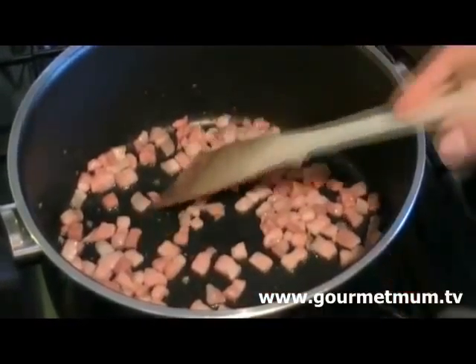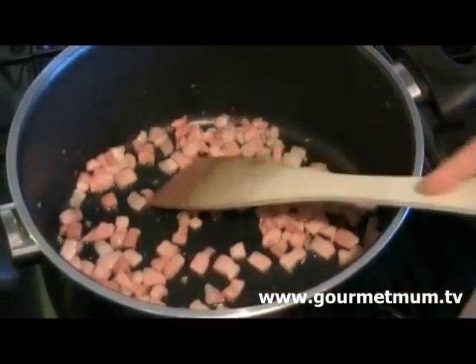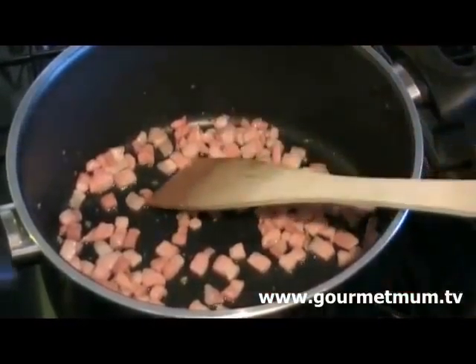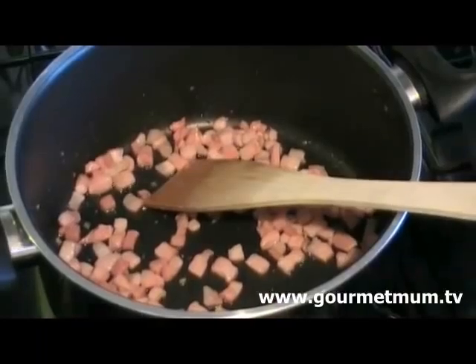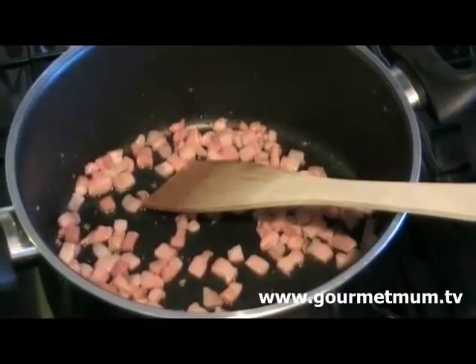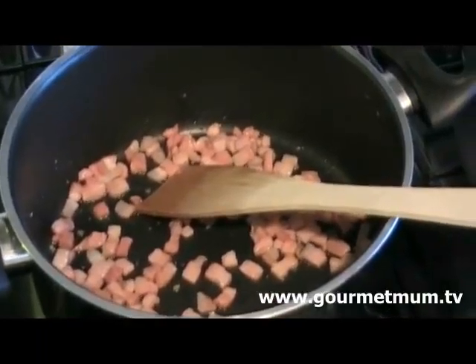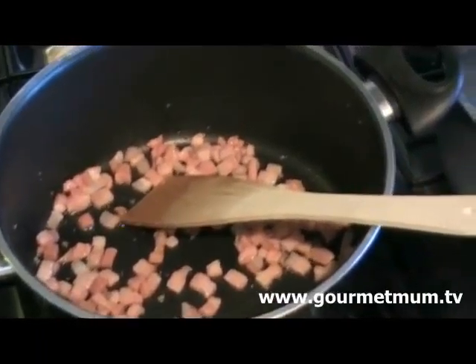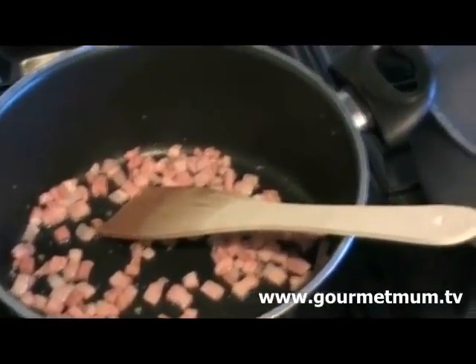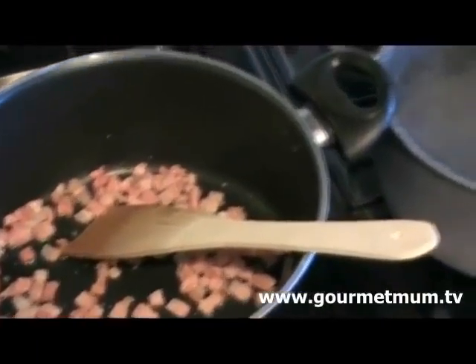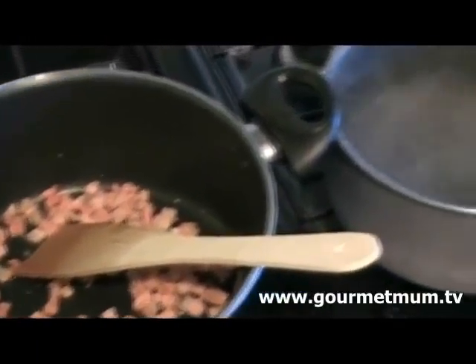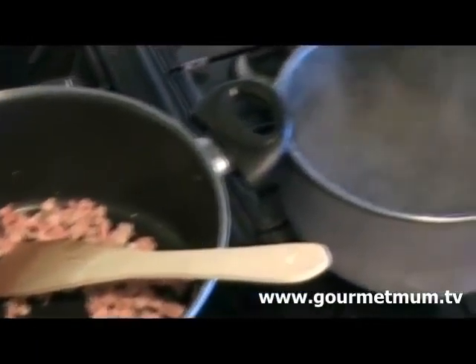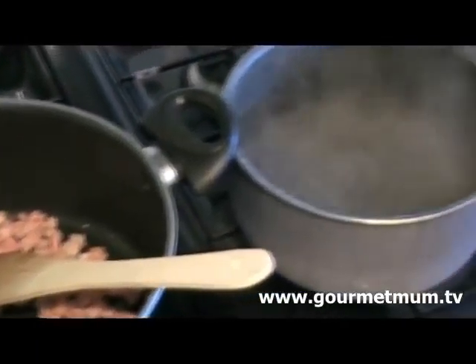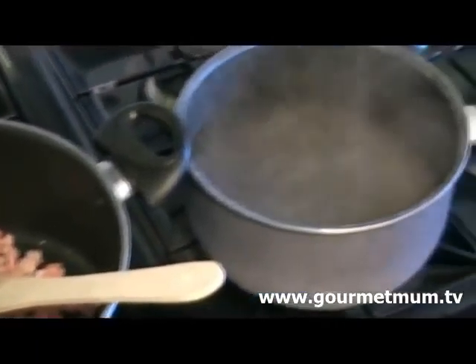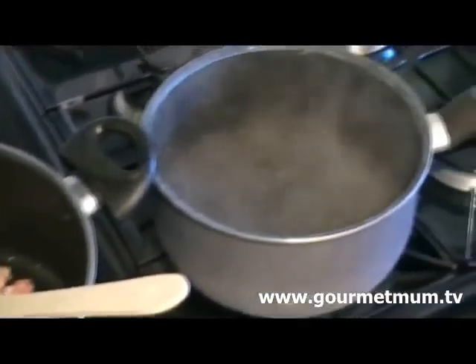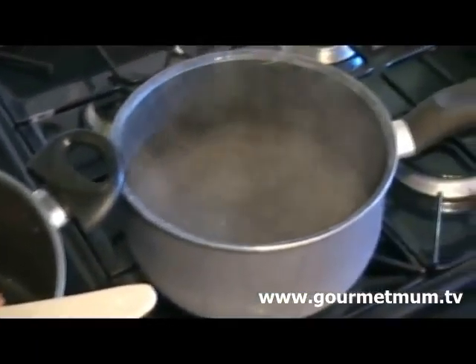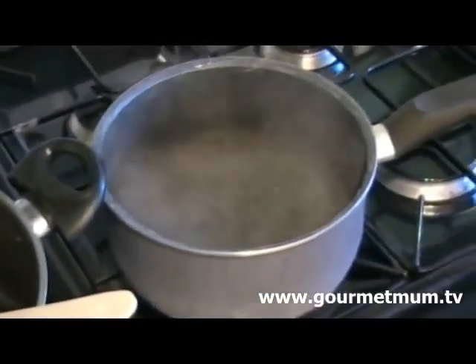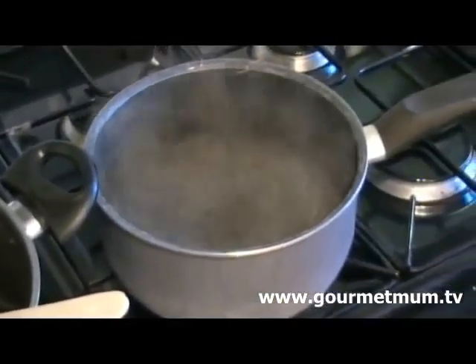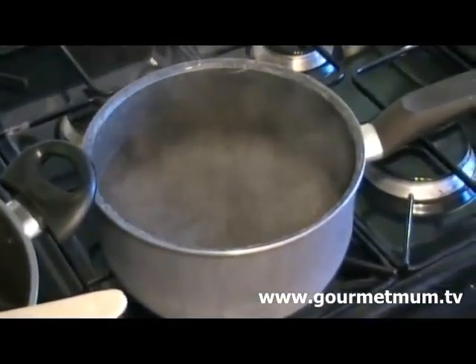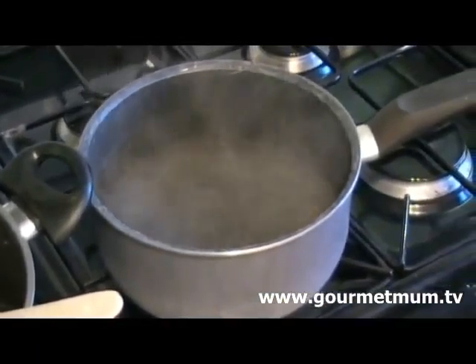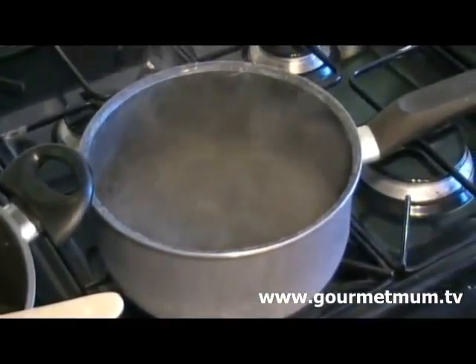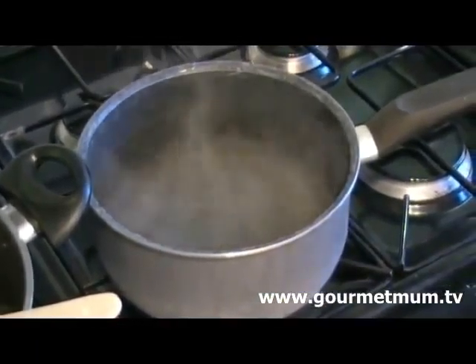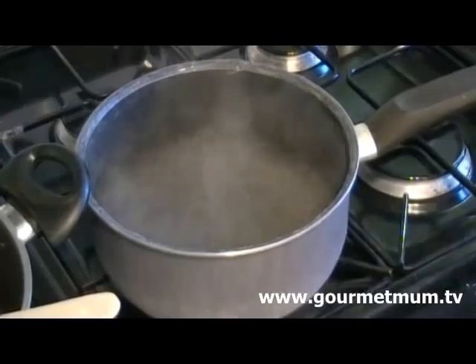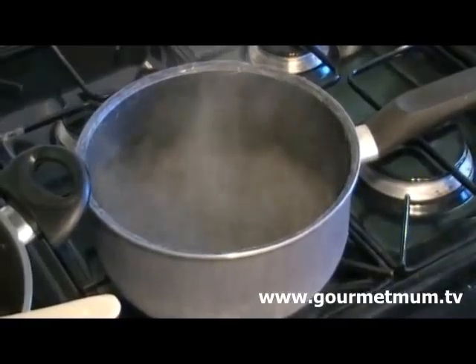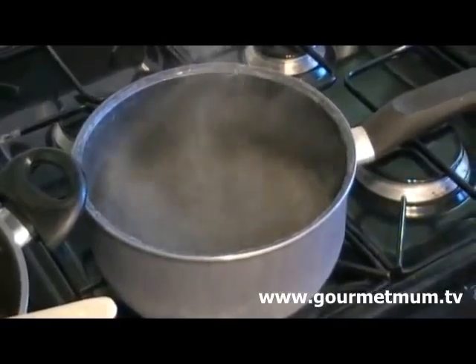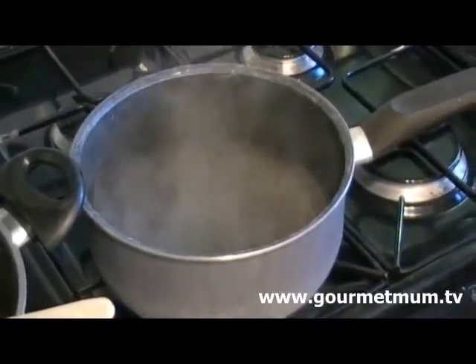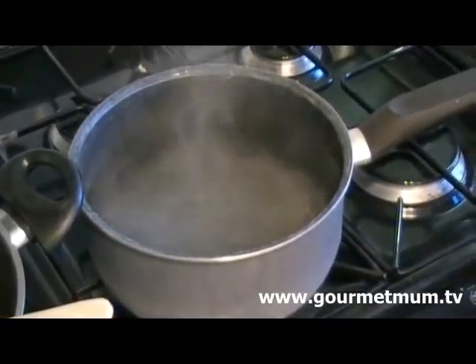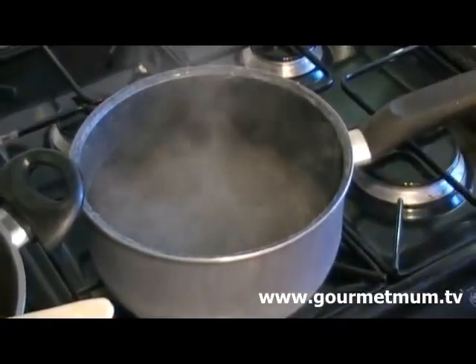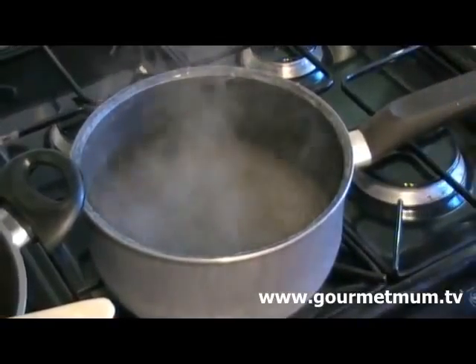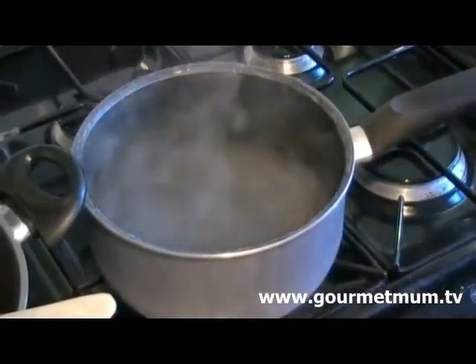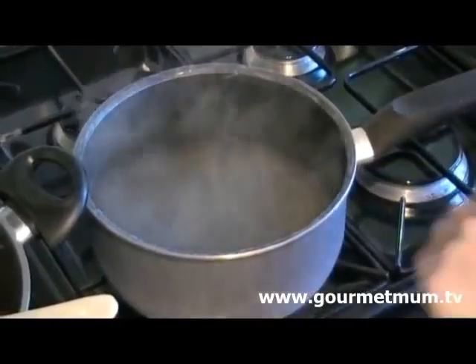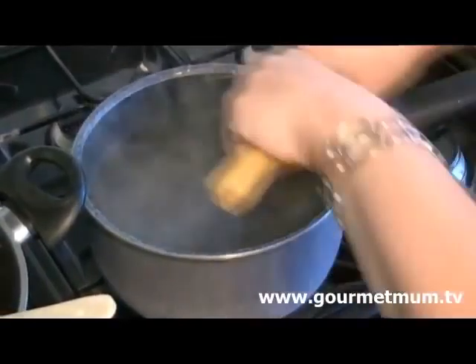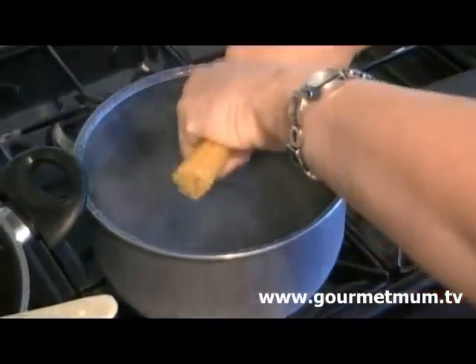I've got some boiling water here to put my spaghetti on. This is because I want my ingredients to be ready at the same time — the pancetta and tomato sauce and spaghetti.